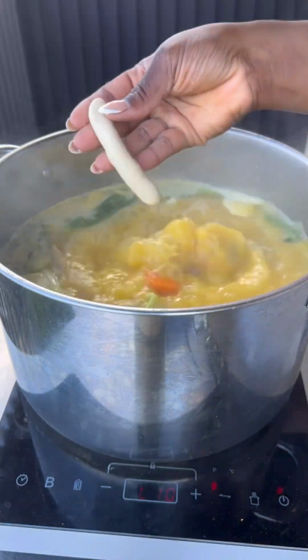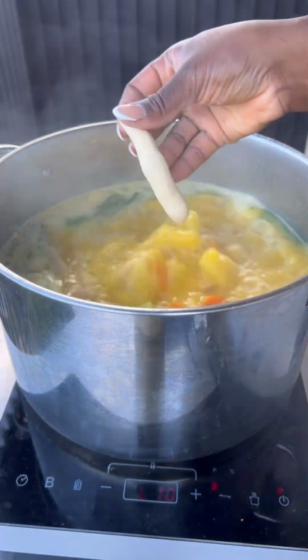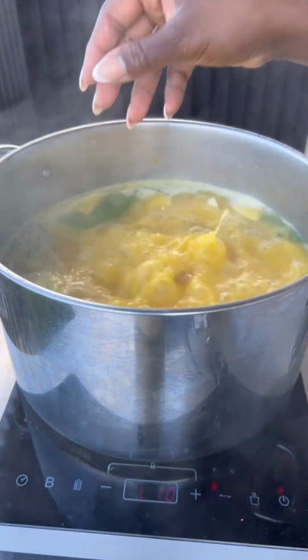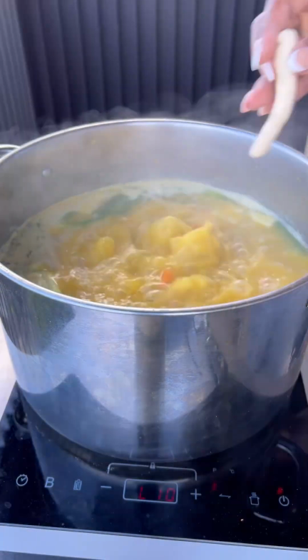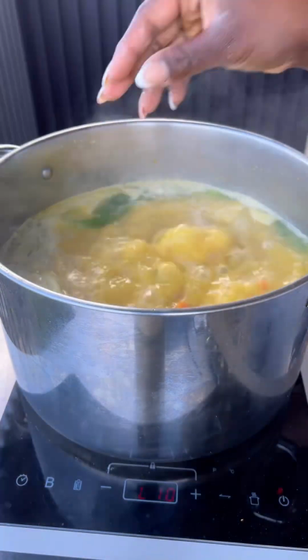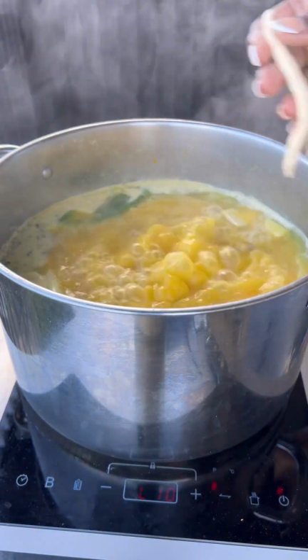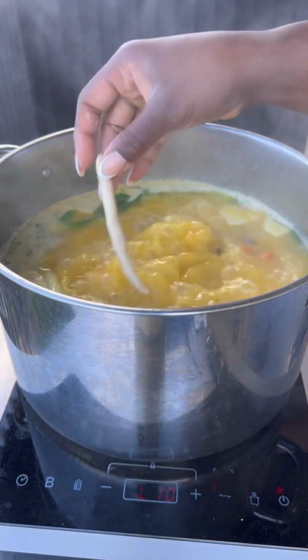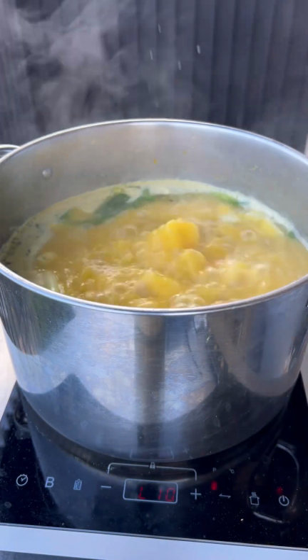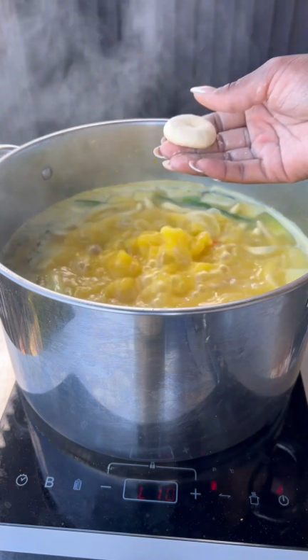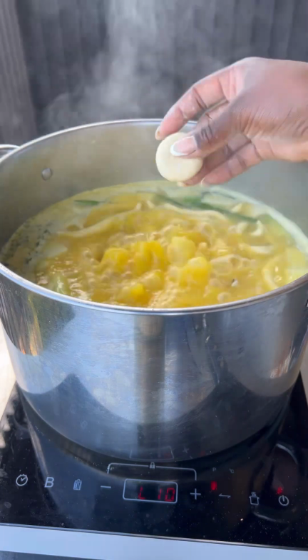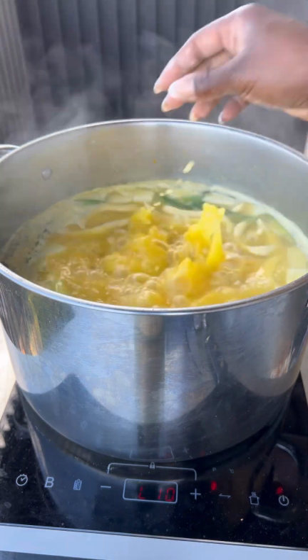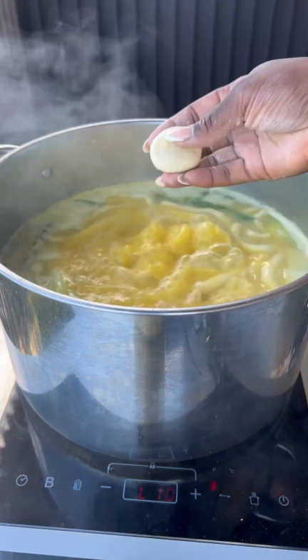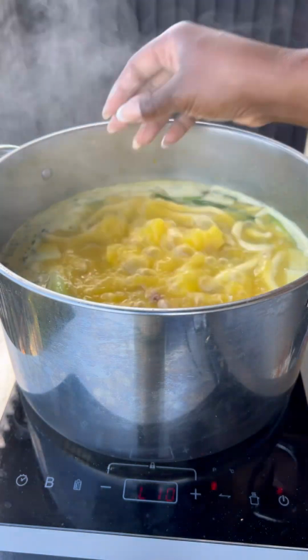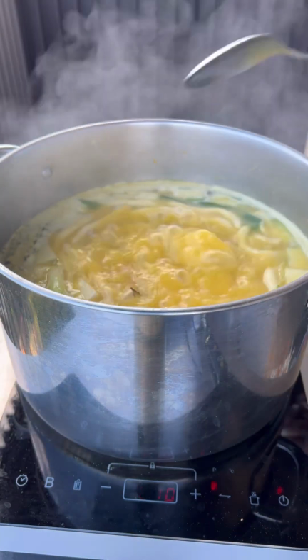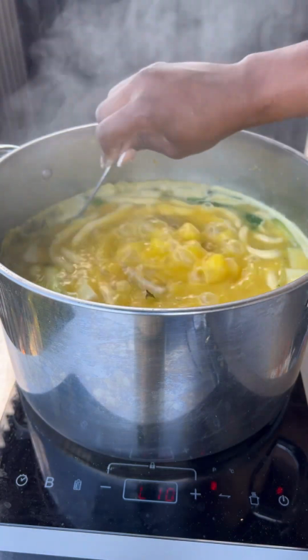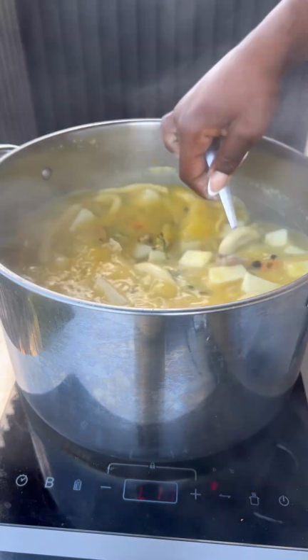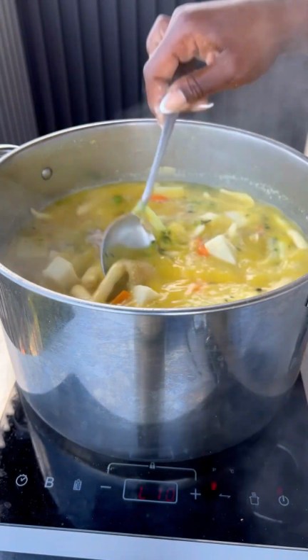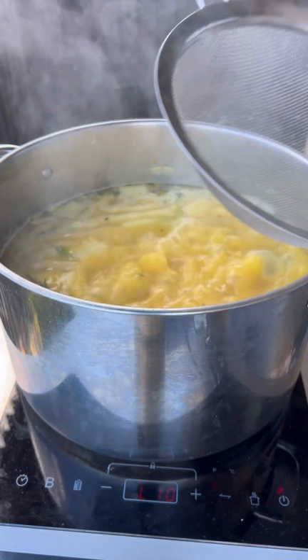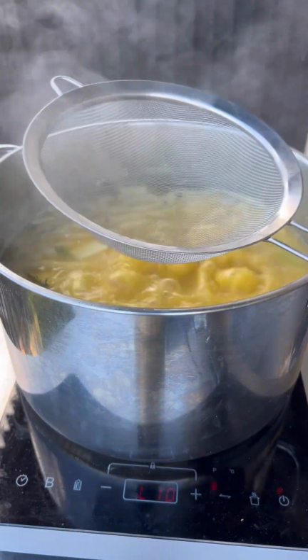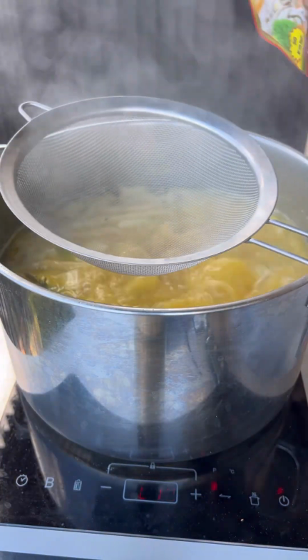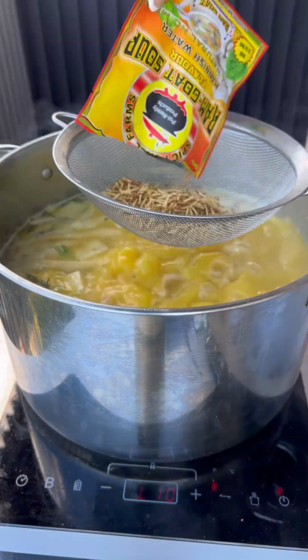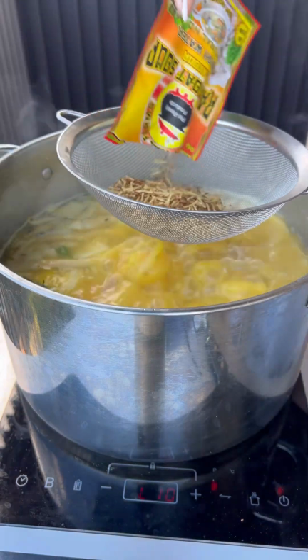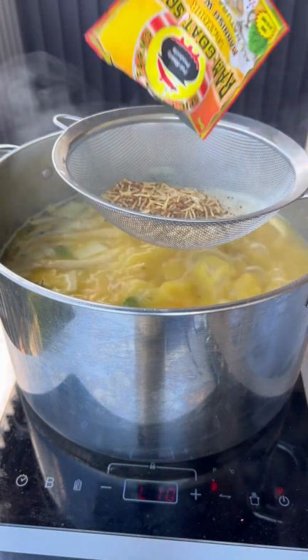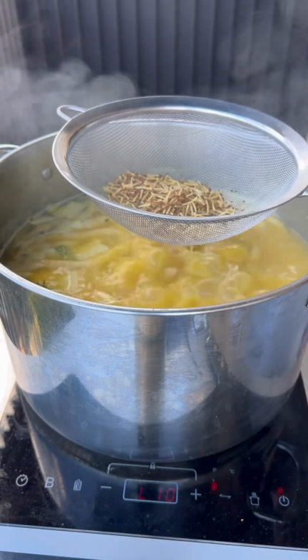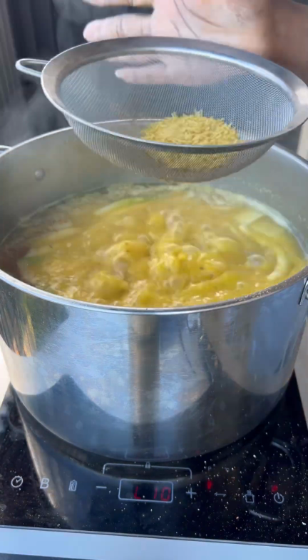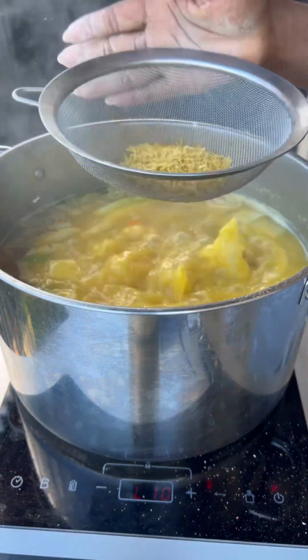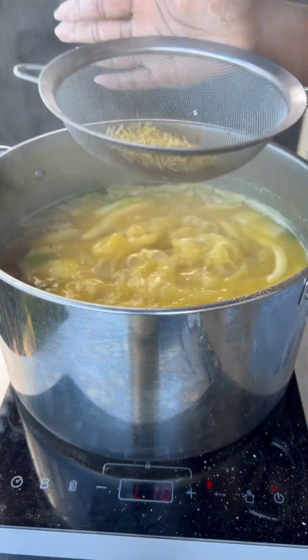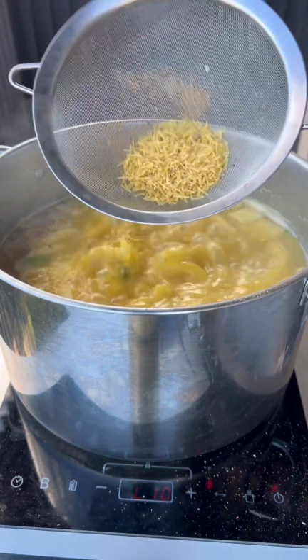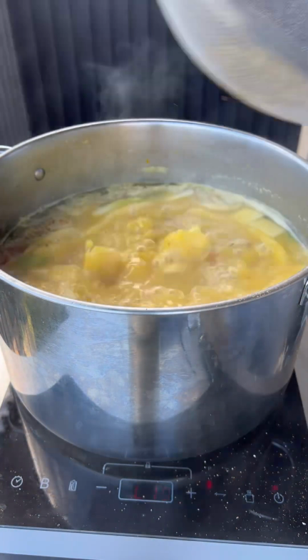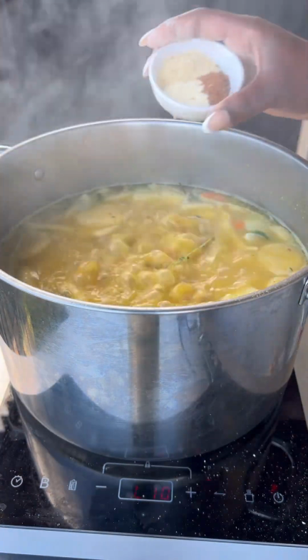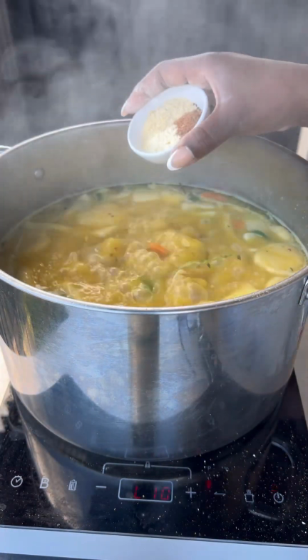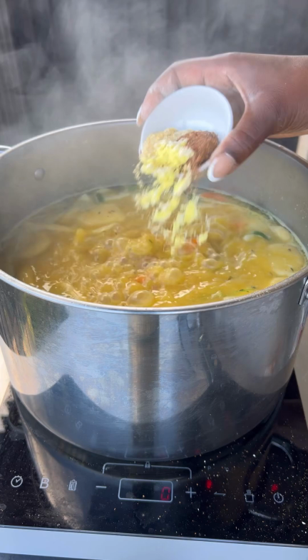Then I made my dumplings and added these to the pot too, and let that cook for a further 20 minutes. When it bubbled up again, I went back and added in my ram goat soup mix, putting it in through a strainer because I don't like the noodles.